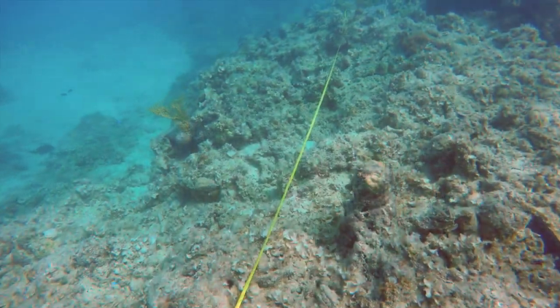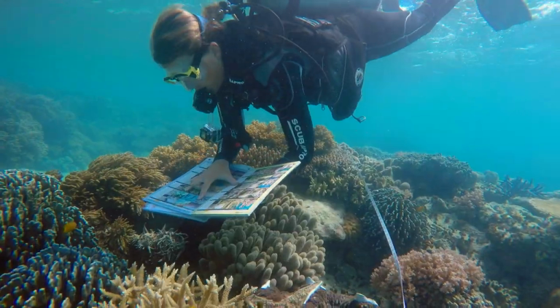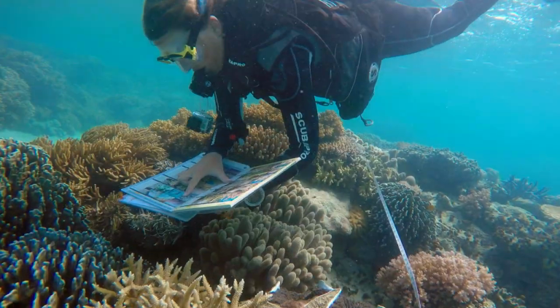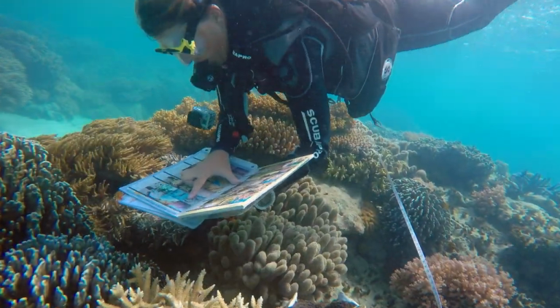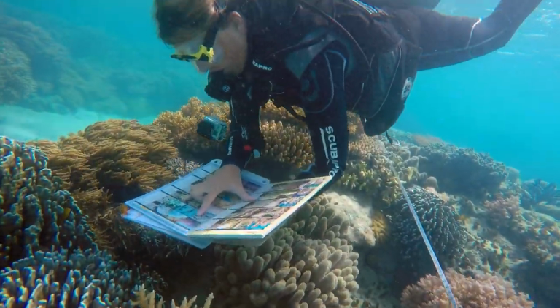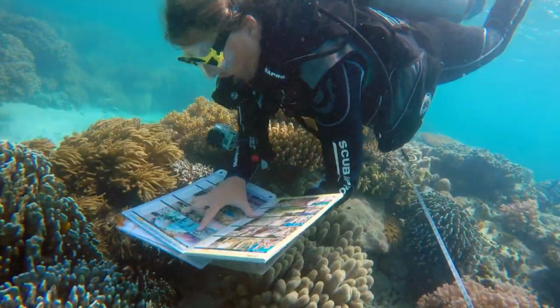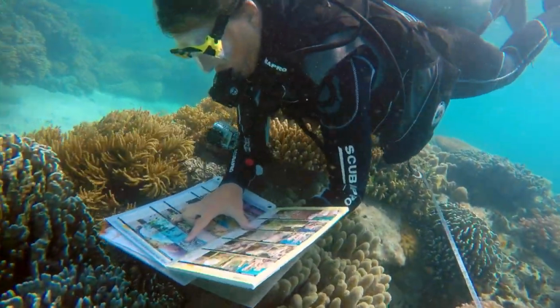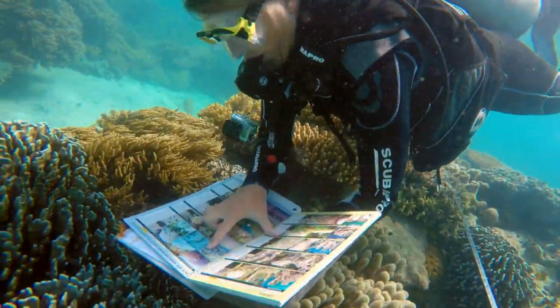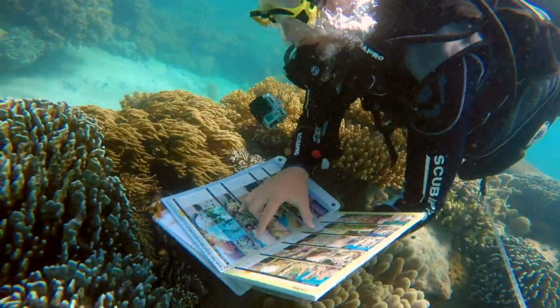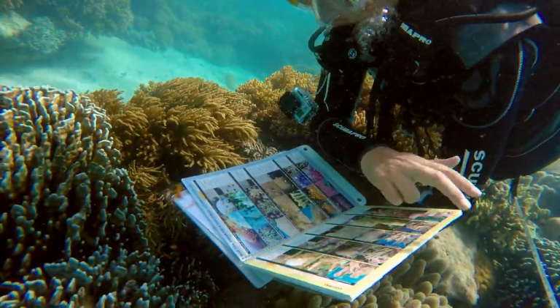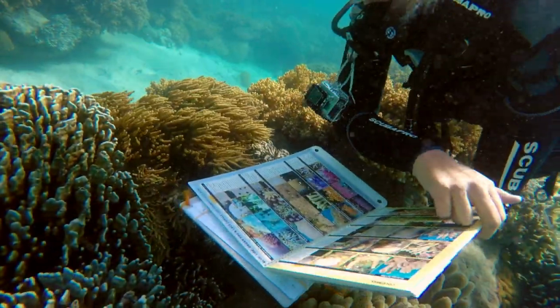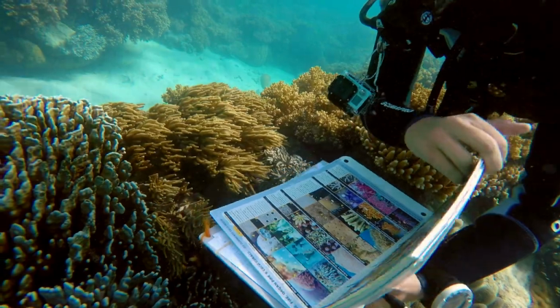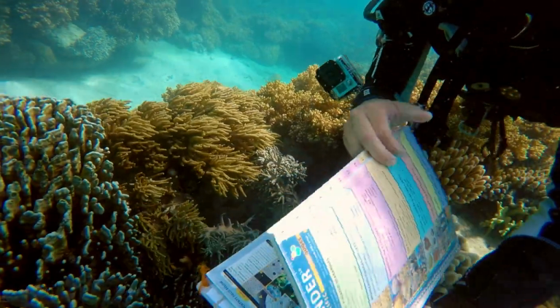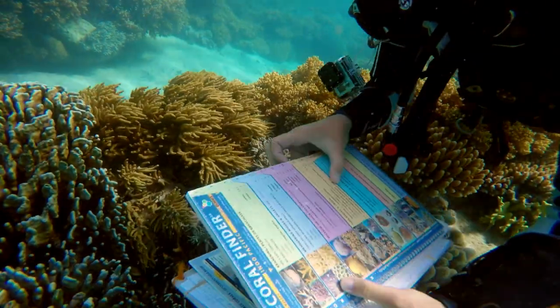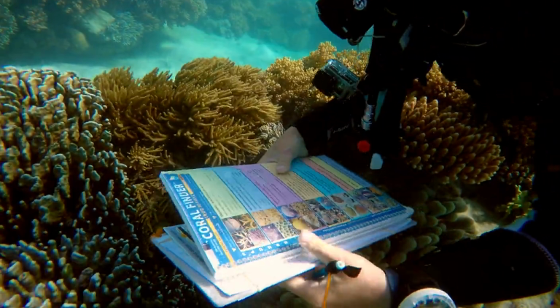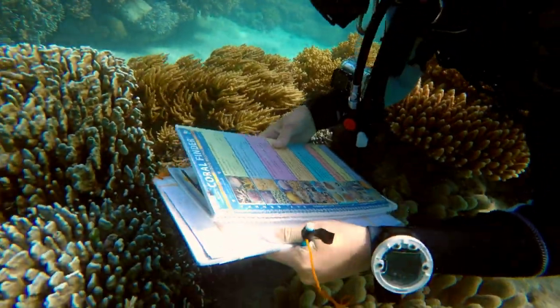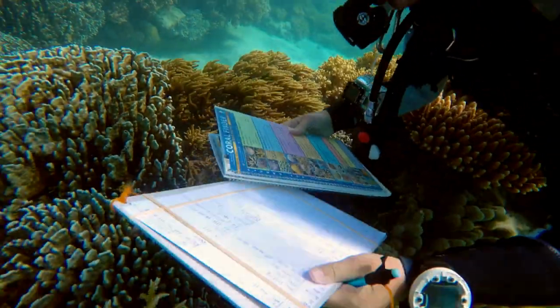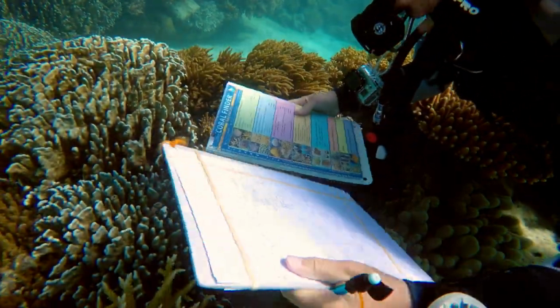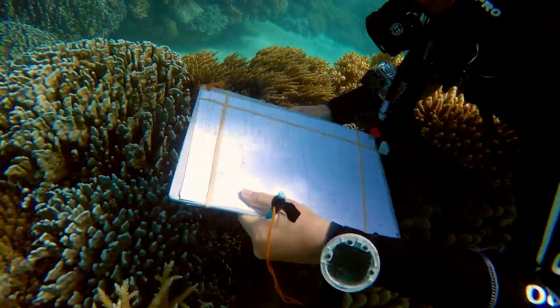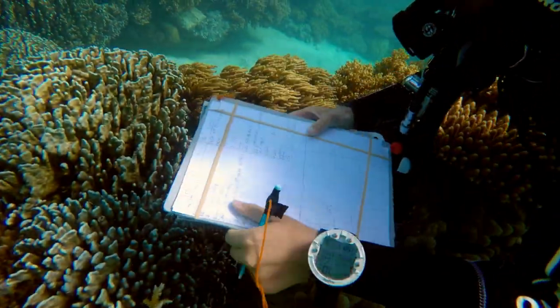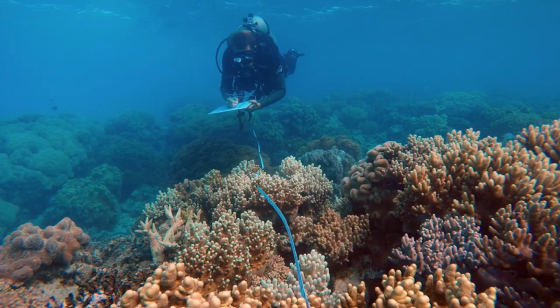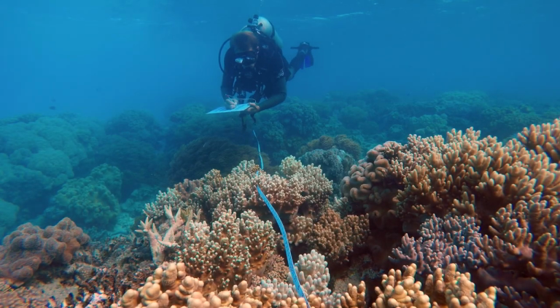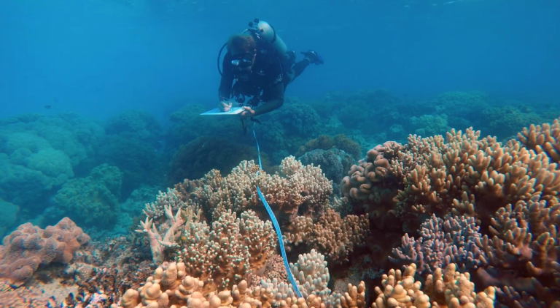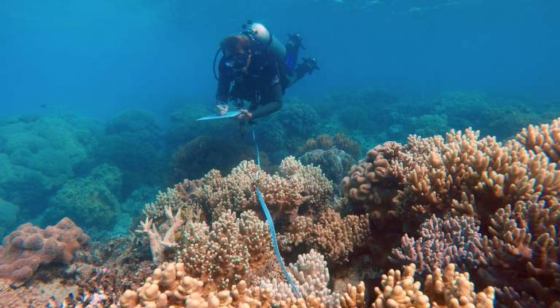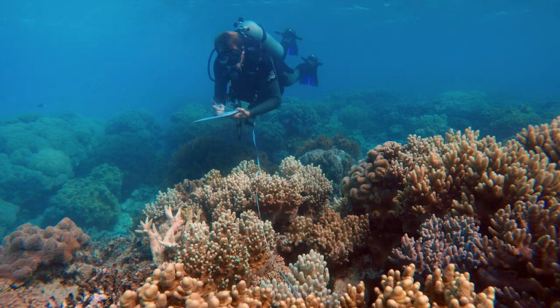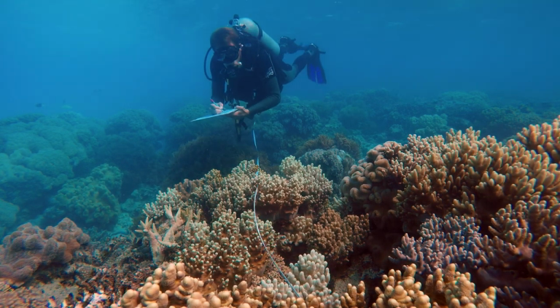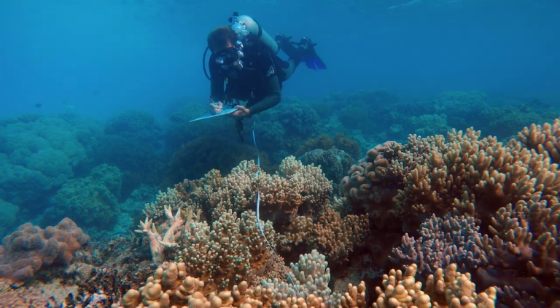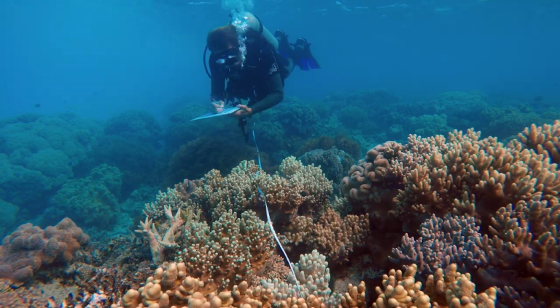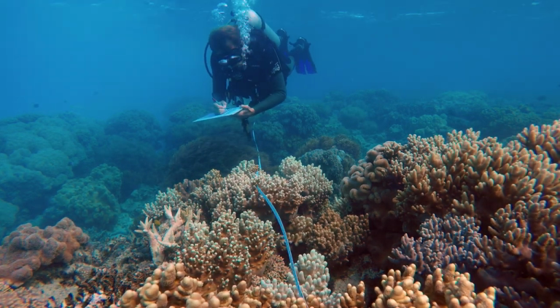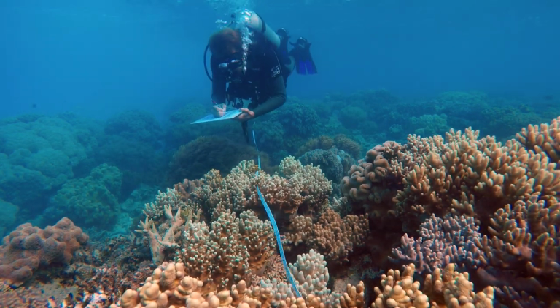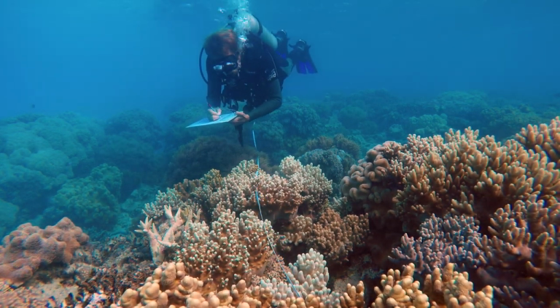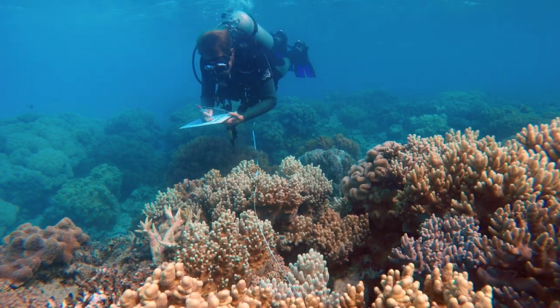To assess what the habitat is, we identify what's under the line, and sometimes we need our handy field guides to help. On the same lines, we then count, identify, and size all of the neighboring competing fish.